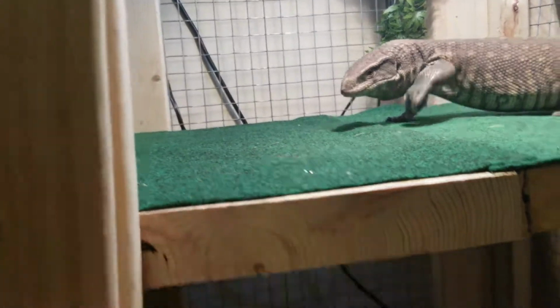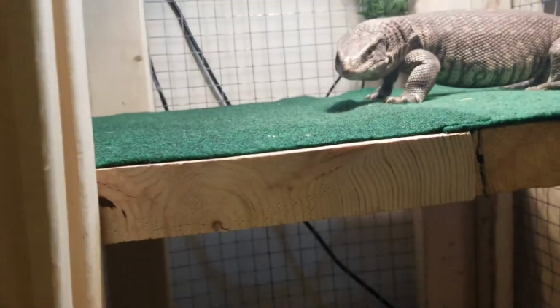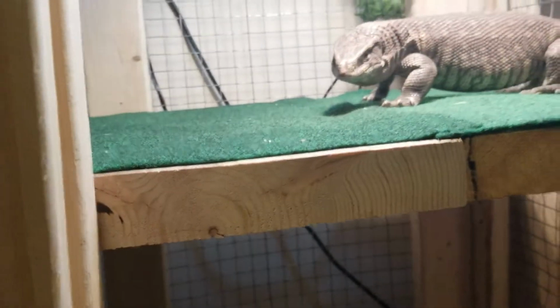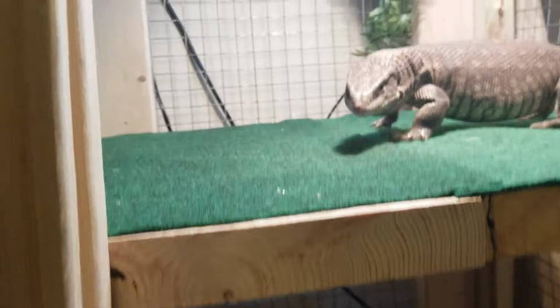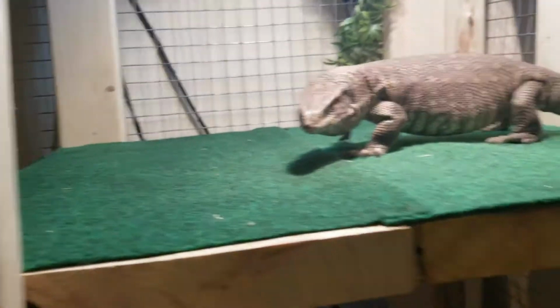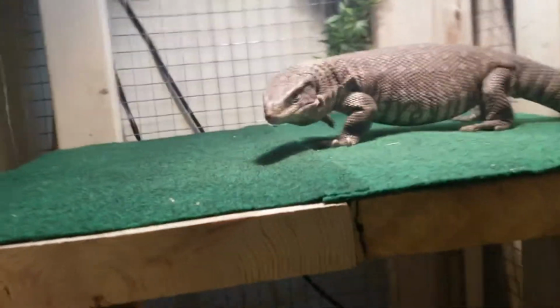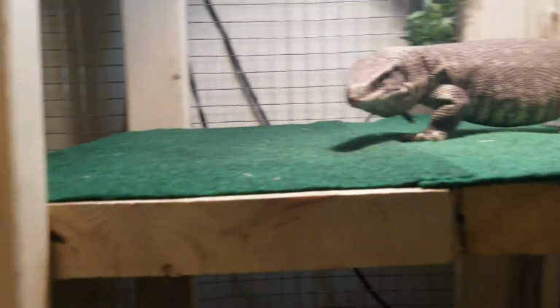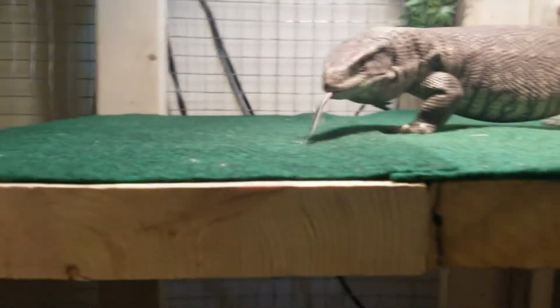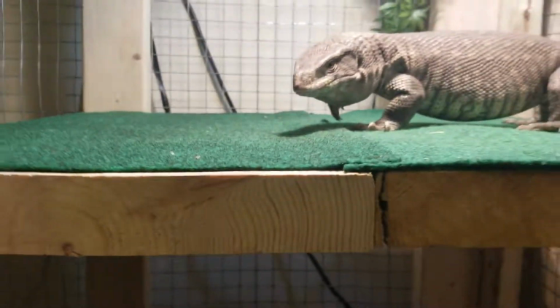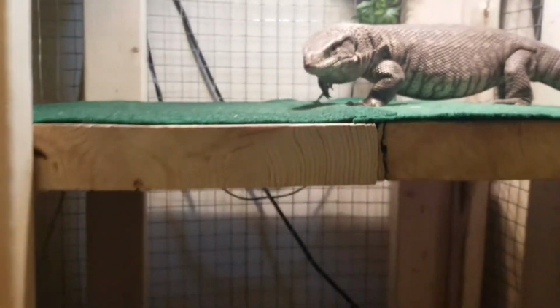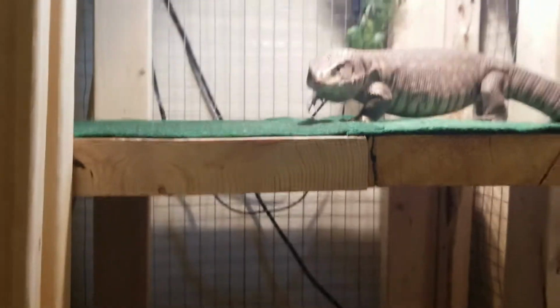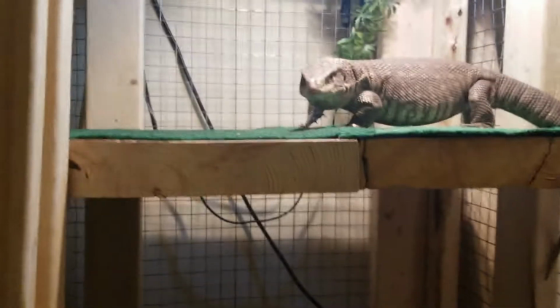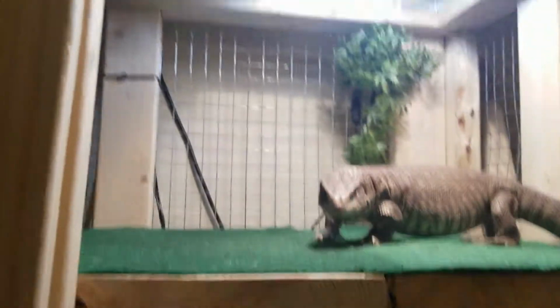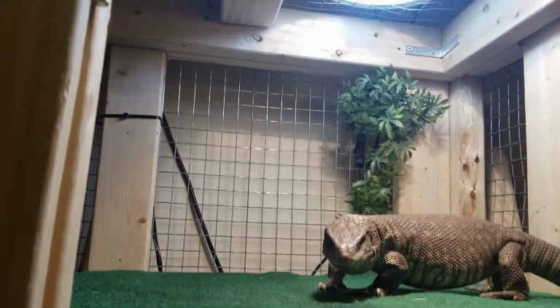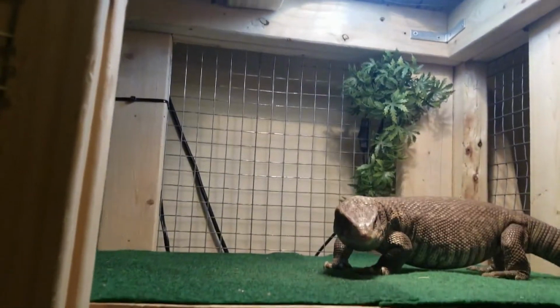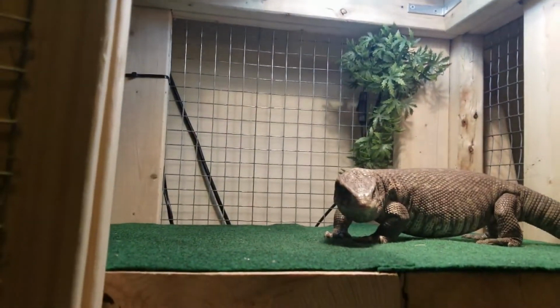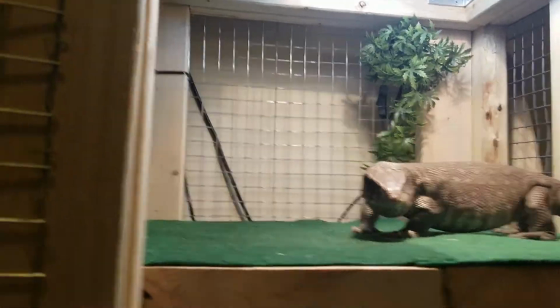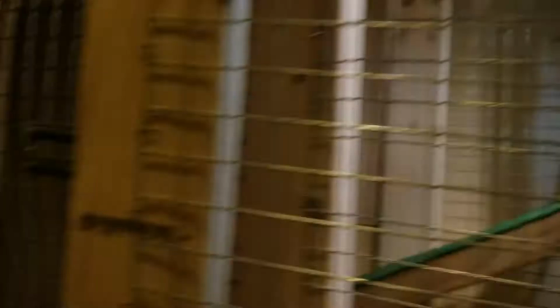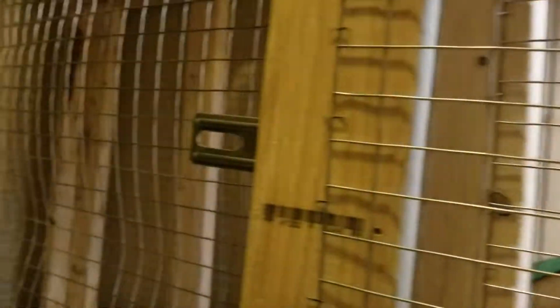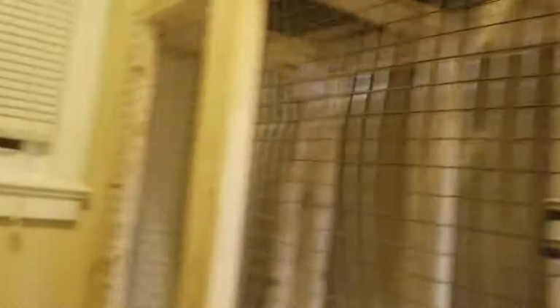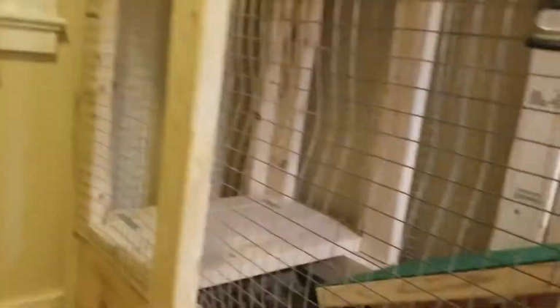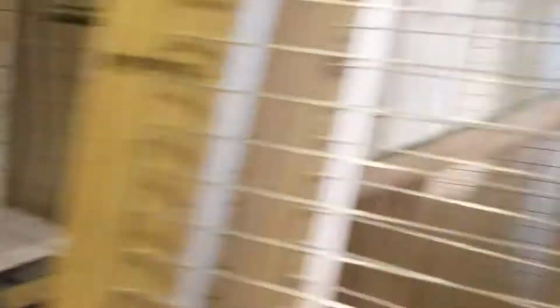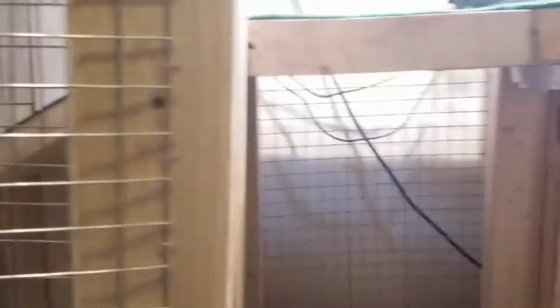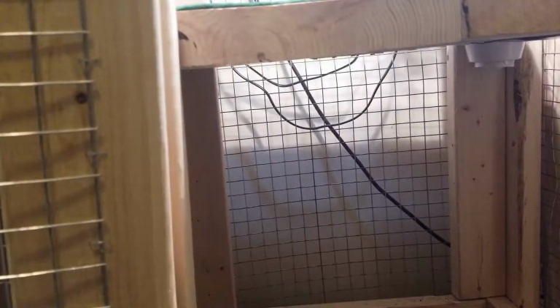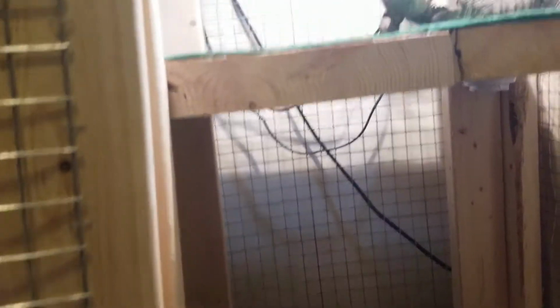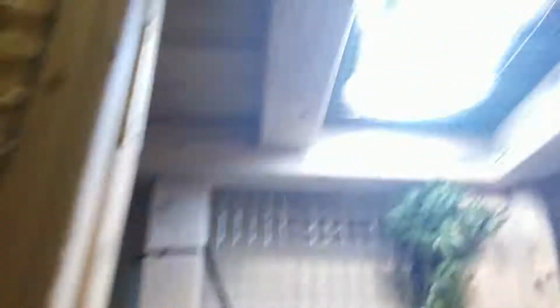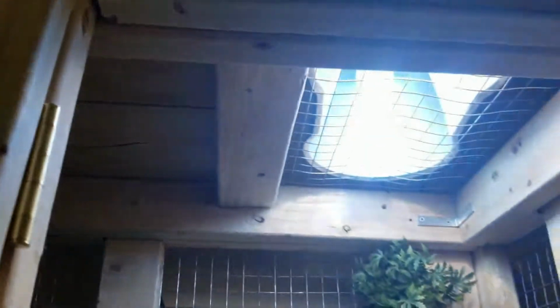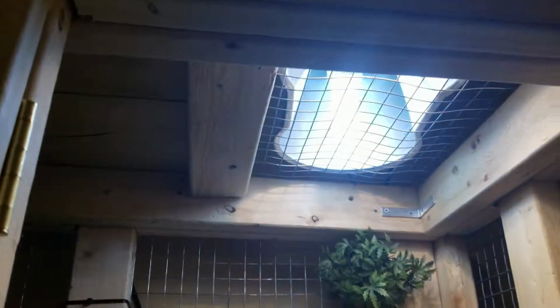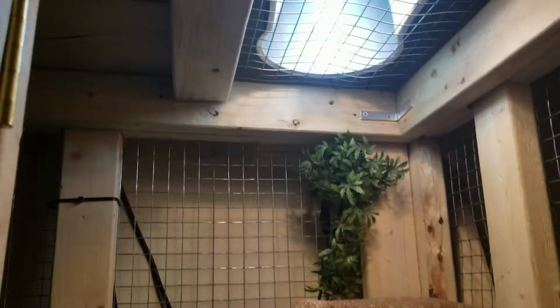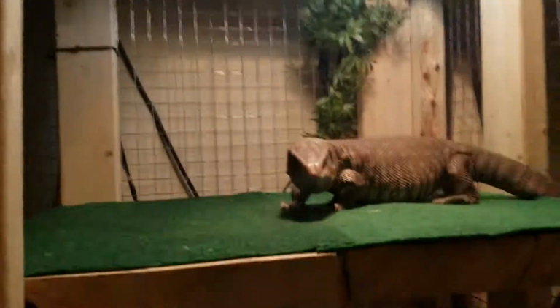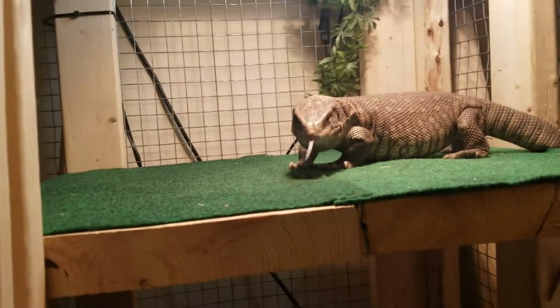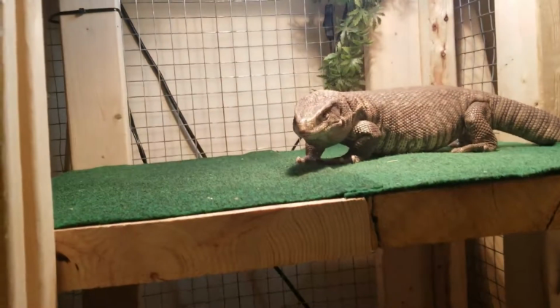There's another hide in there. This green stuff here is like a repti carpet — I just cut it to size, kind of ghetto but does the job. I plan on adding more plants to the back and whatnot, I just haven't done it yet. Up top I have his UVB and the heat bulb.